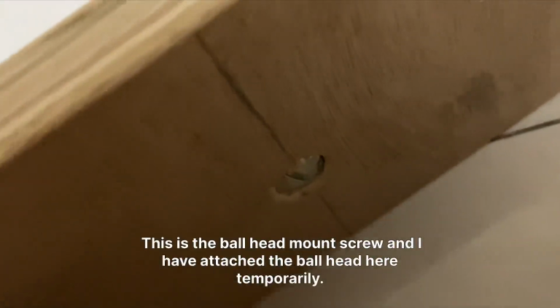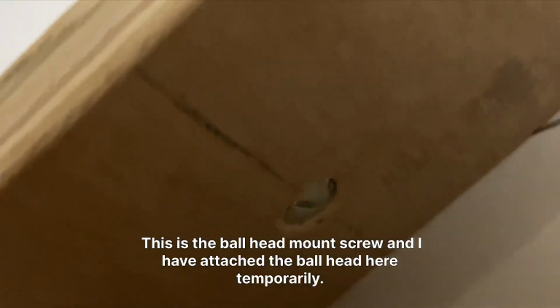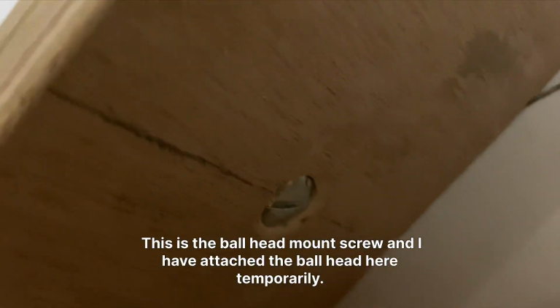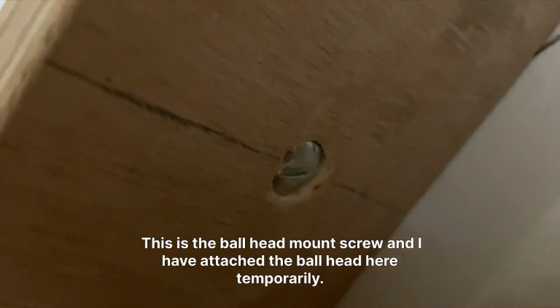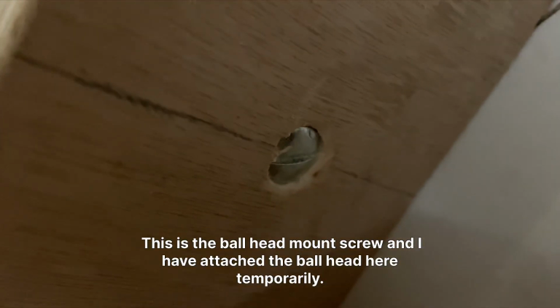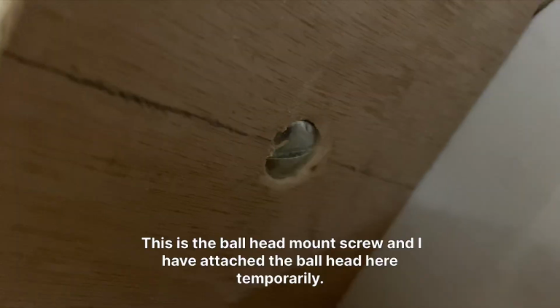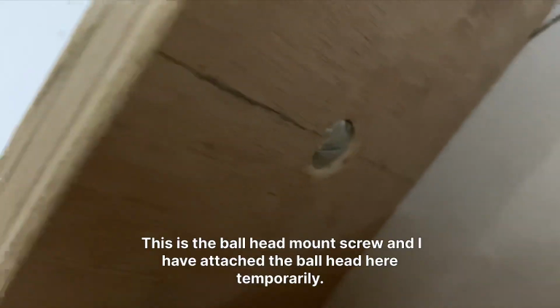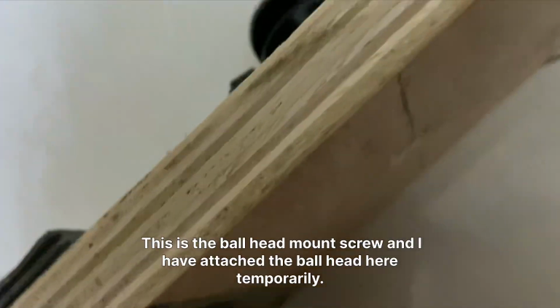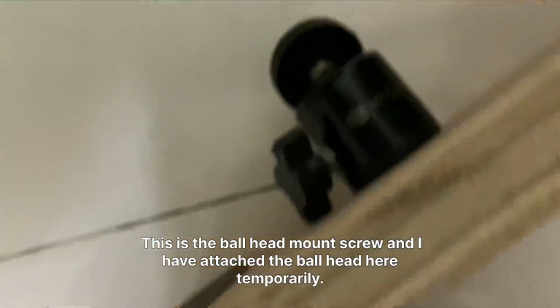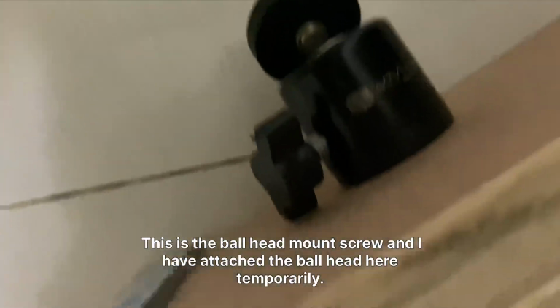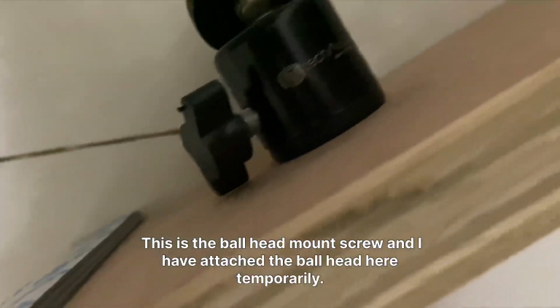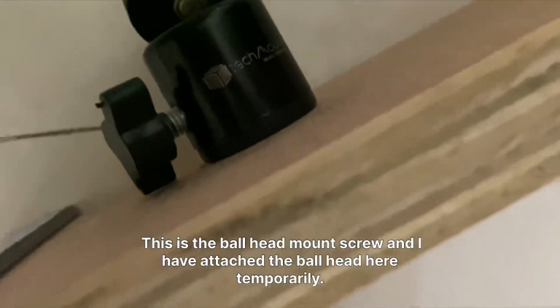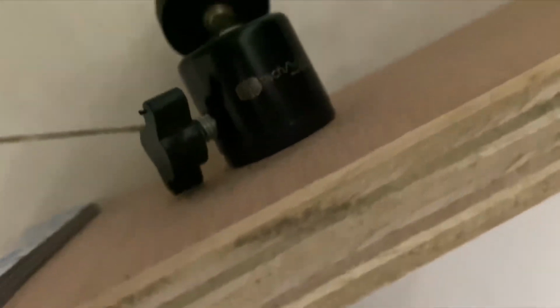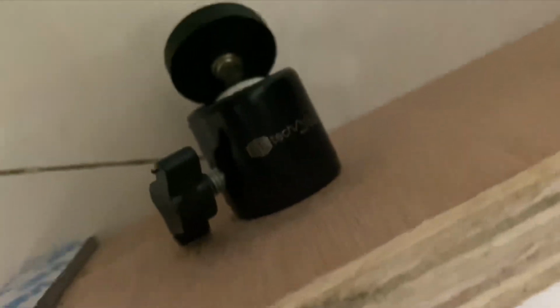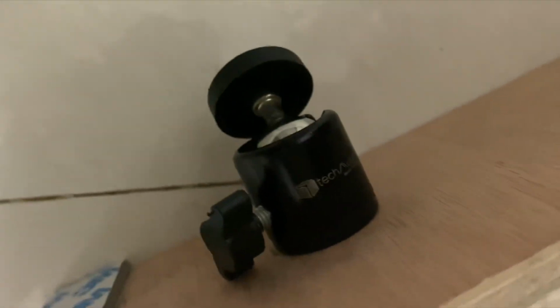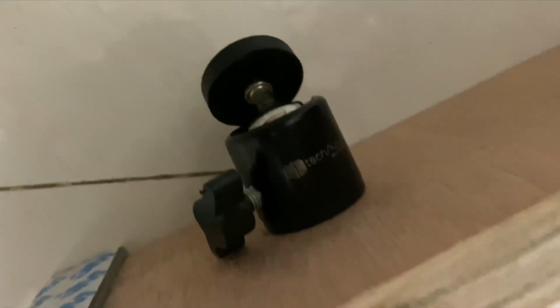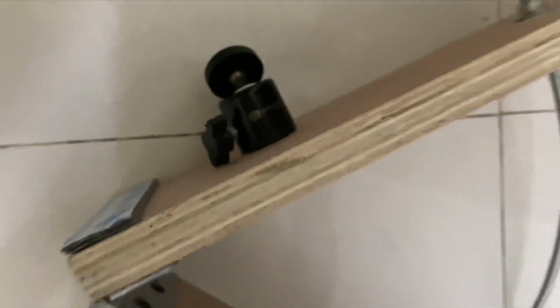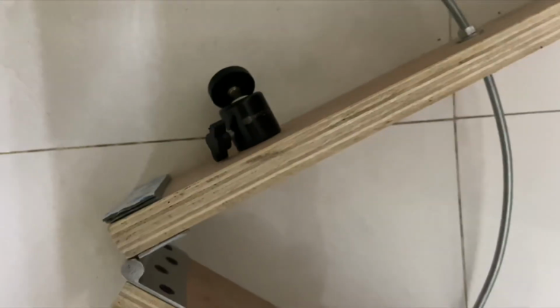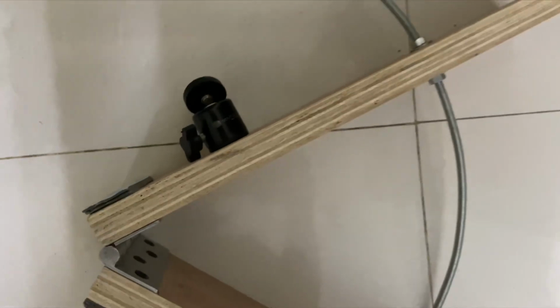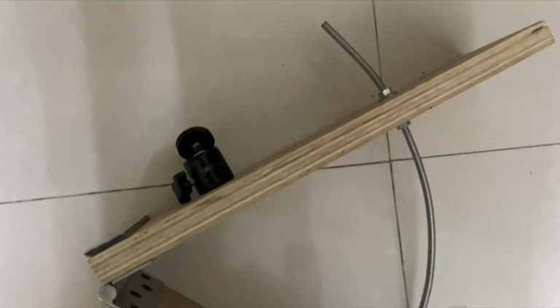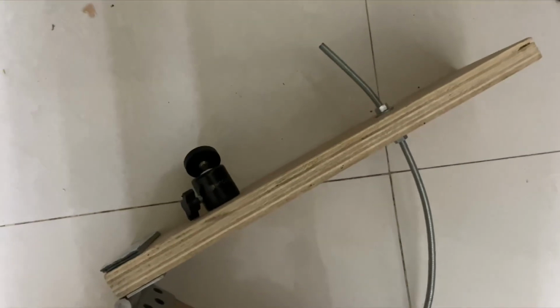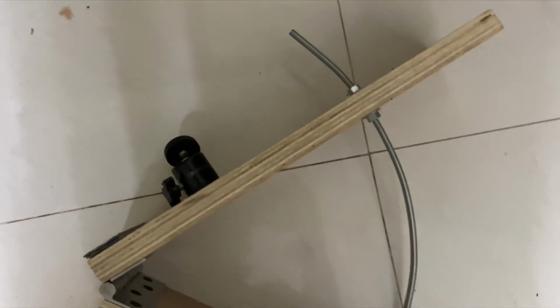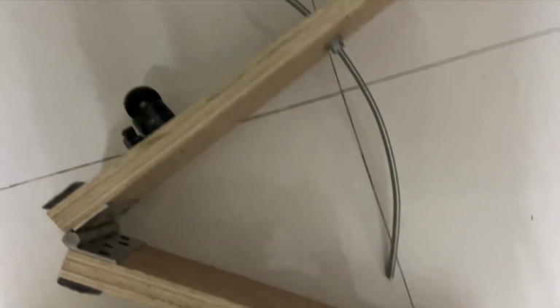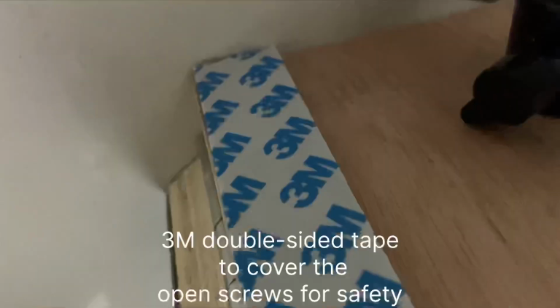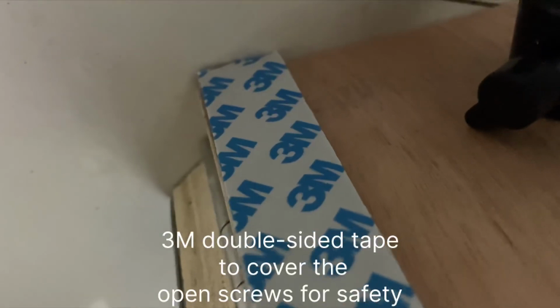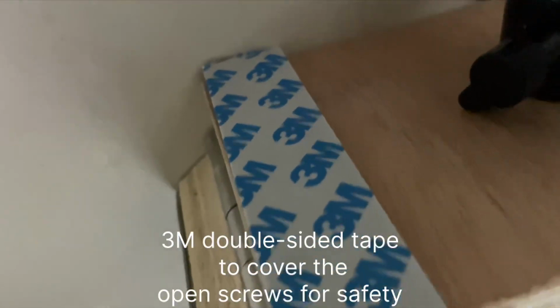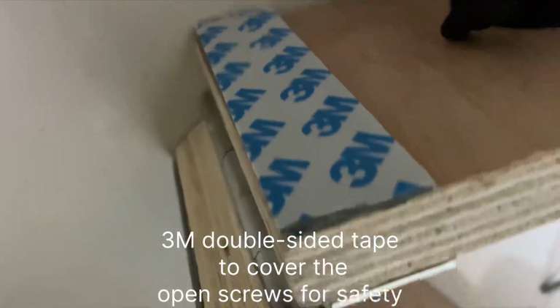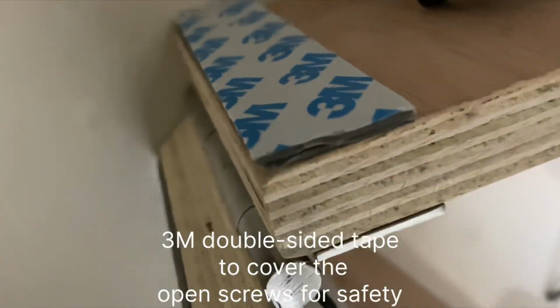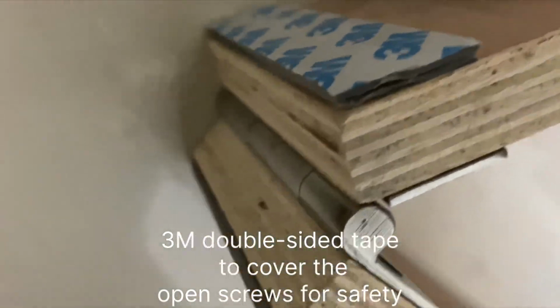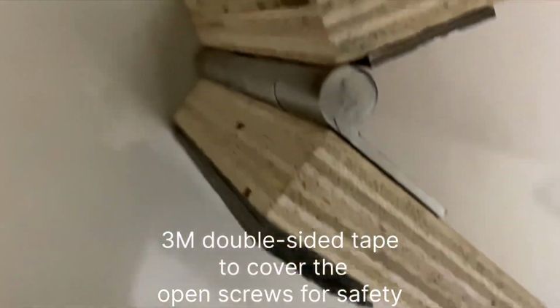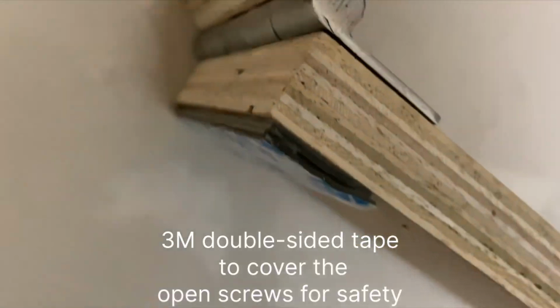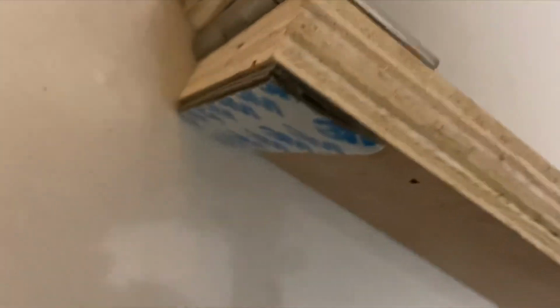This is the ball head mount screw and I have attached the ball head here temporarily. This double-sided tape is just to cover the screws.